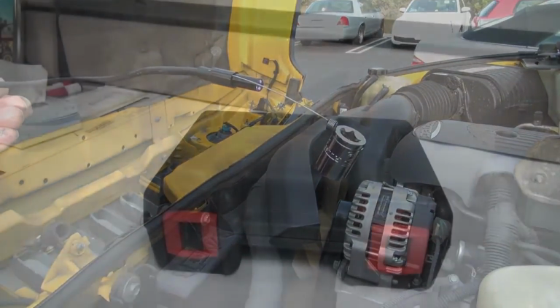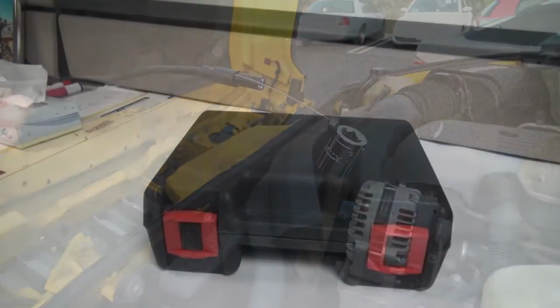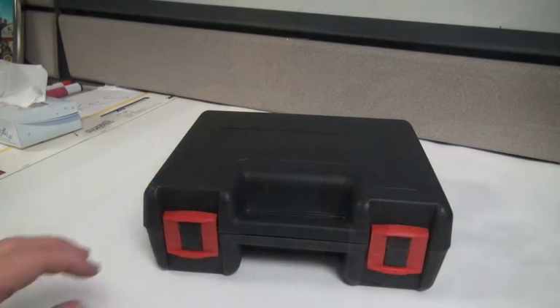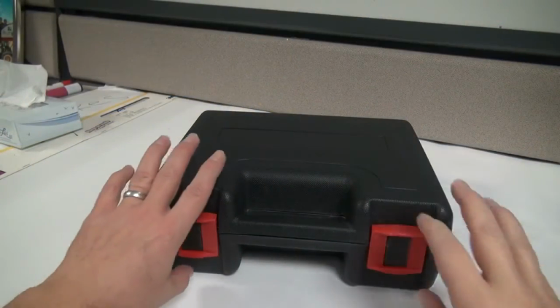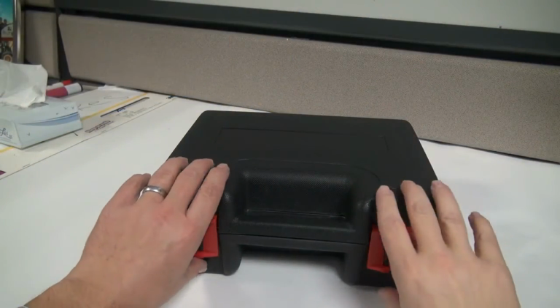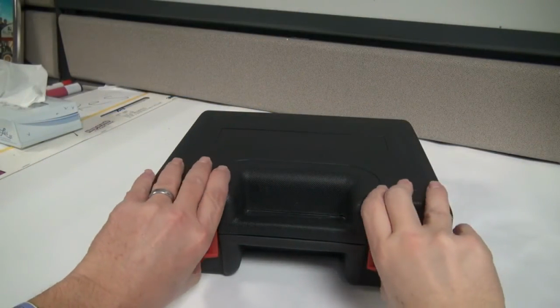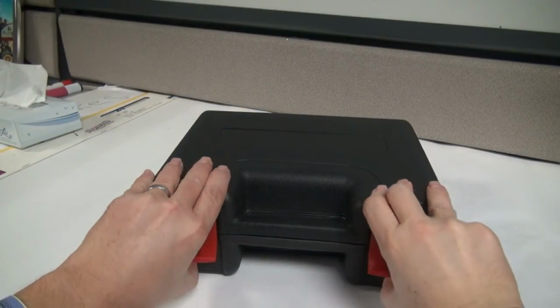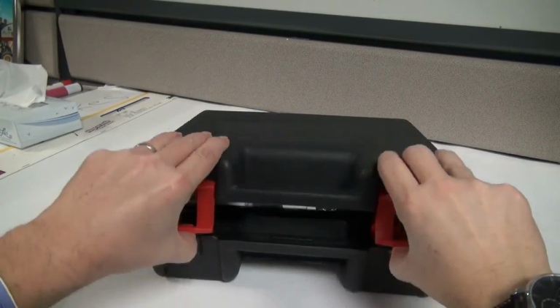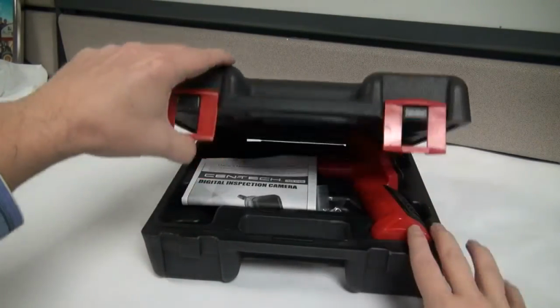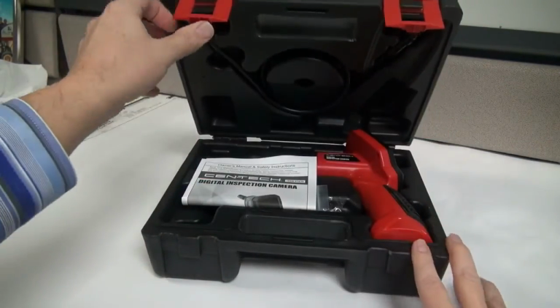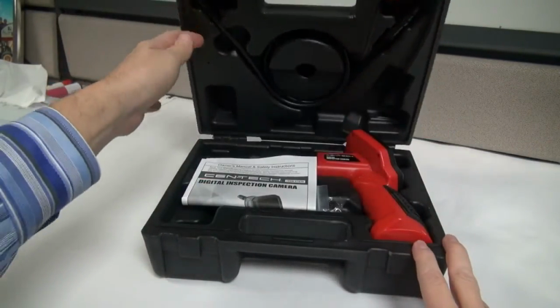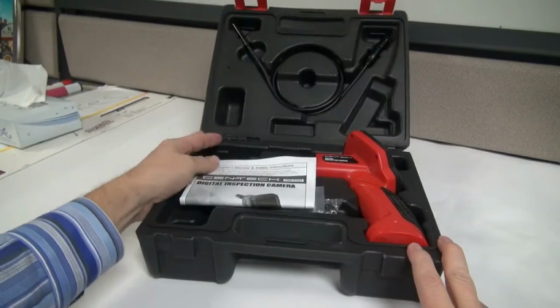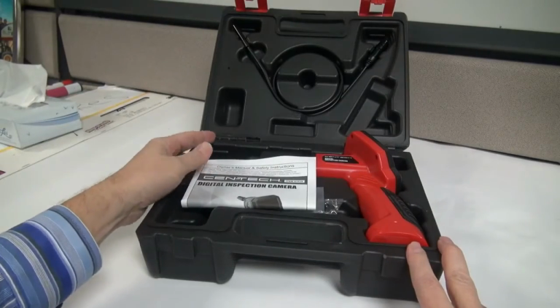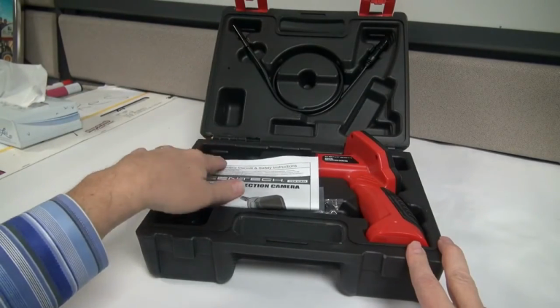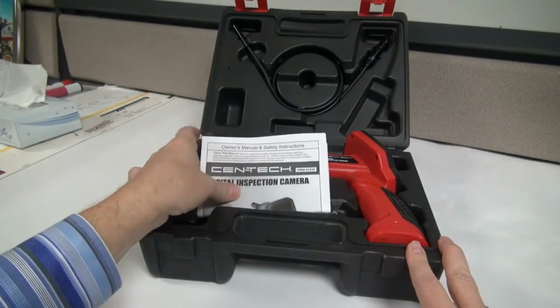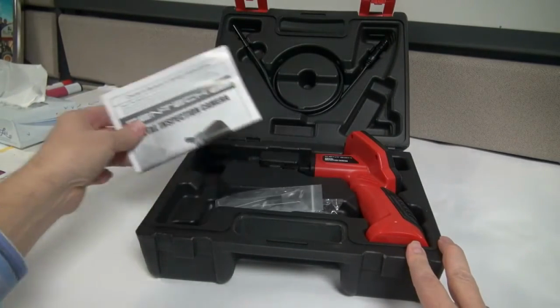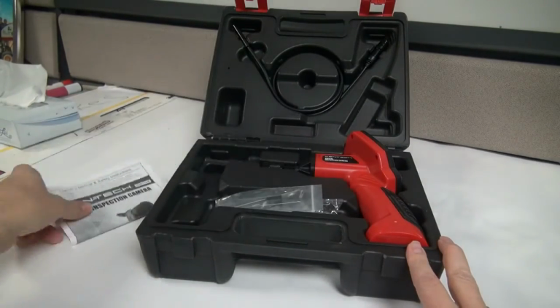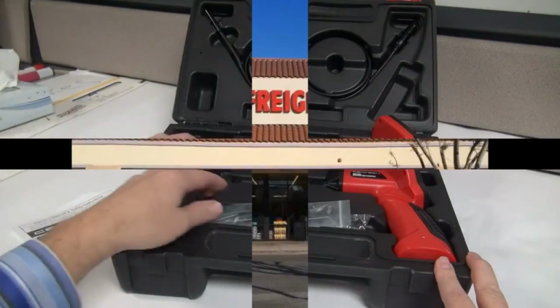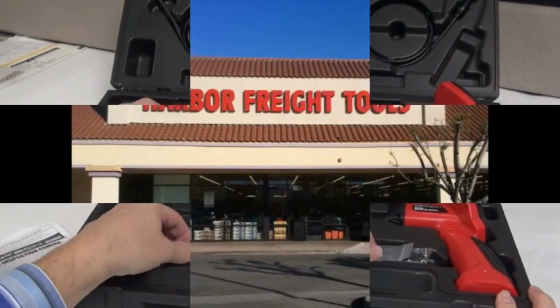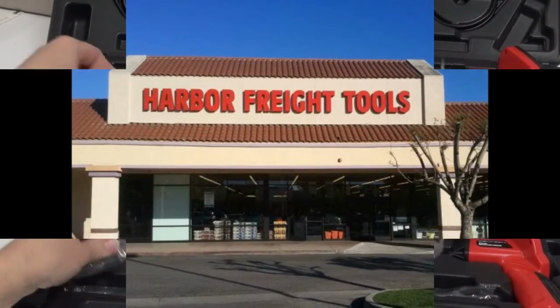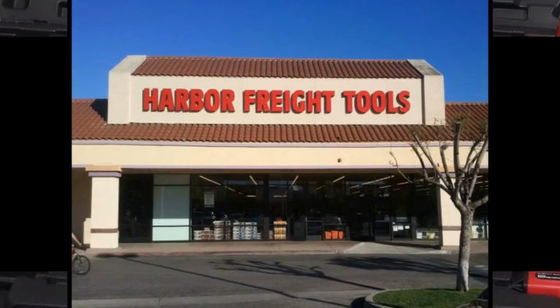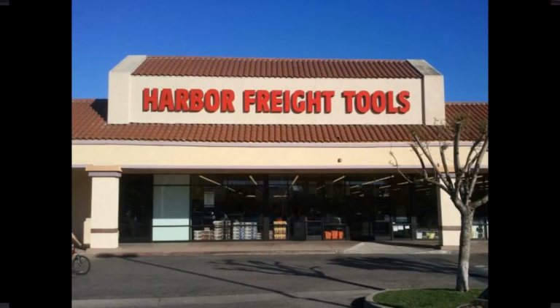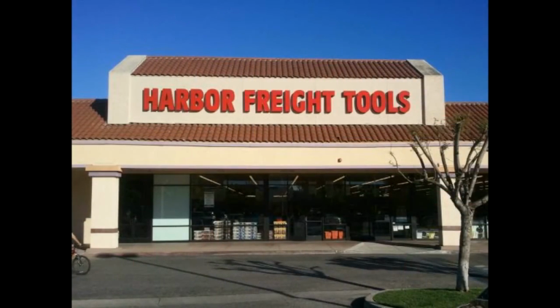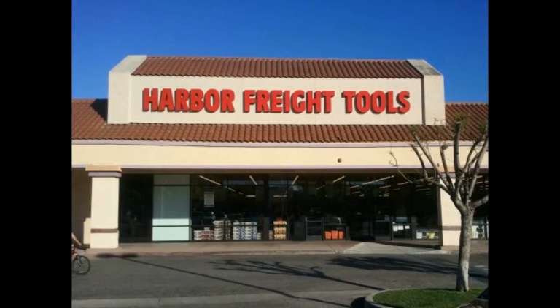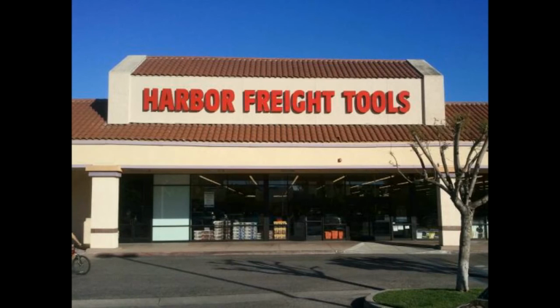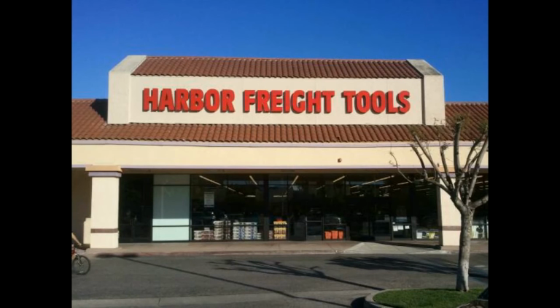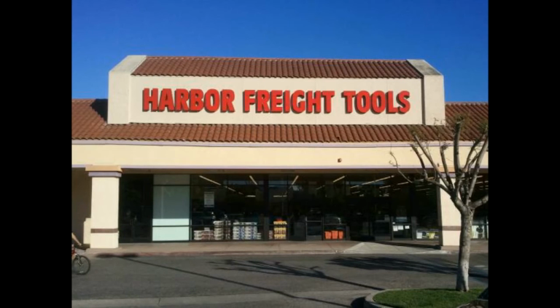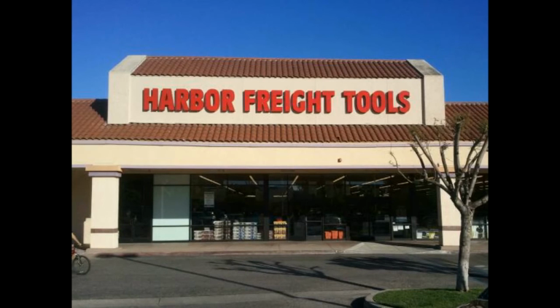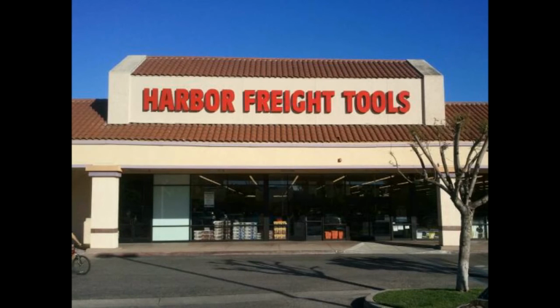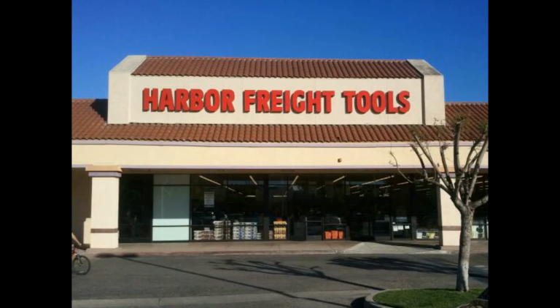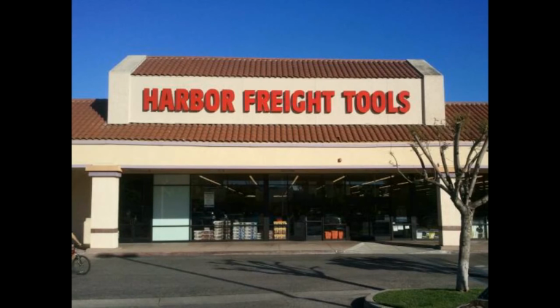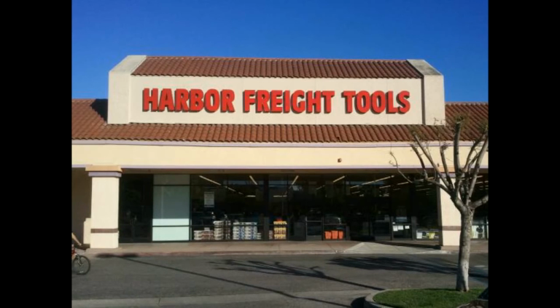Transport or store your digital inspection camera with the included hard case. You can pick up your digital inspection camera at any one of Harbor Freight Tools stores nationwide.